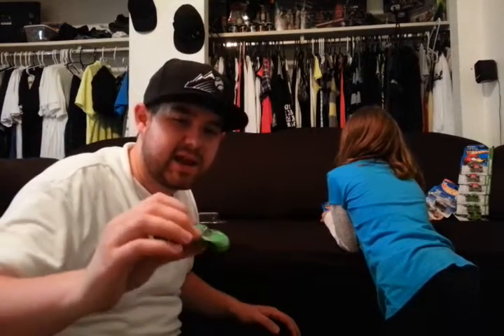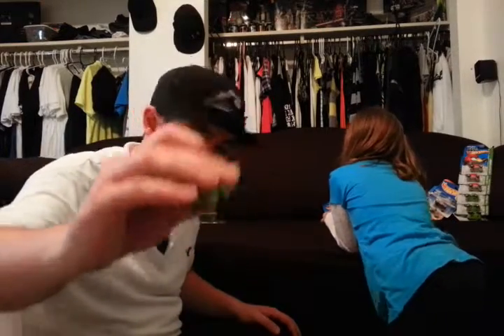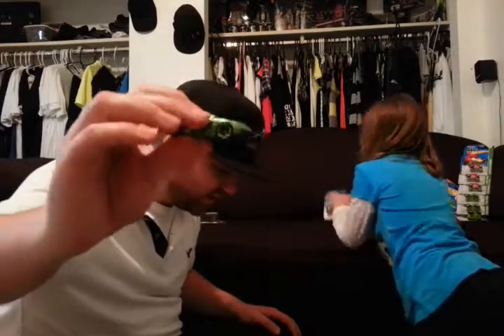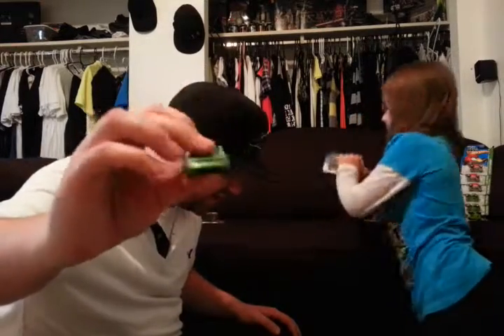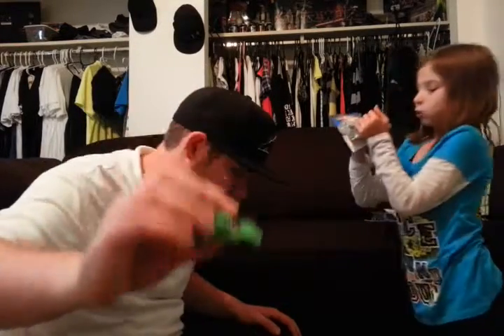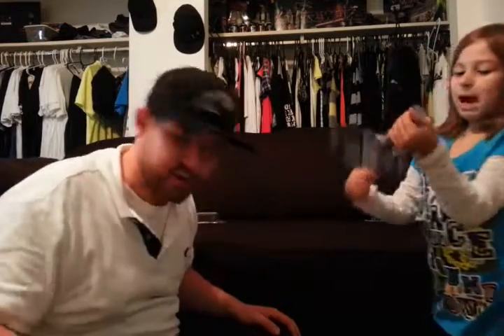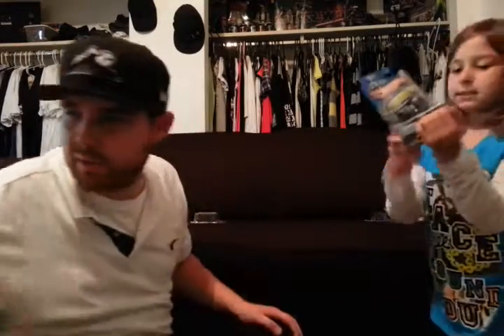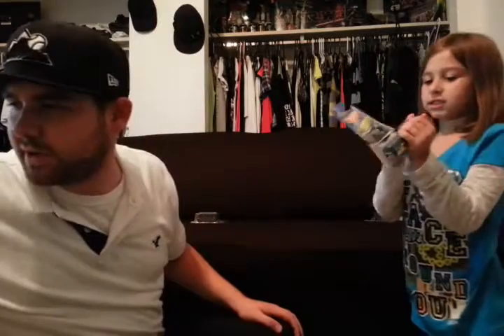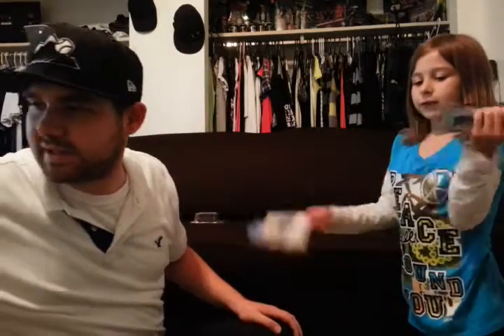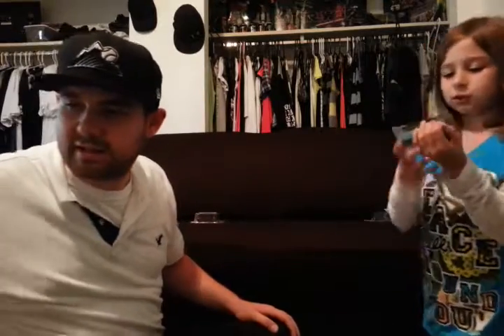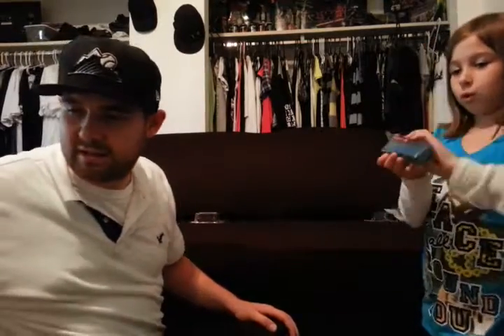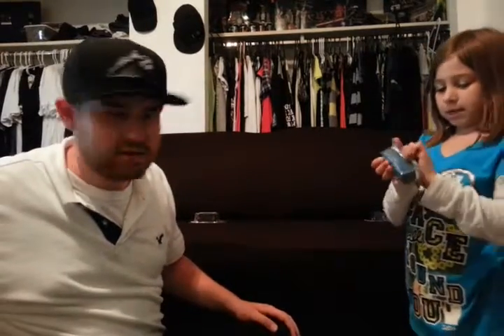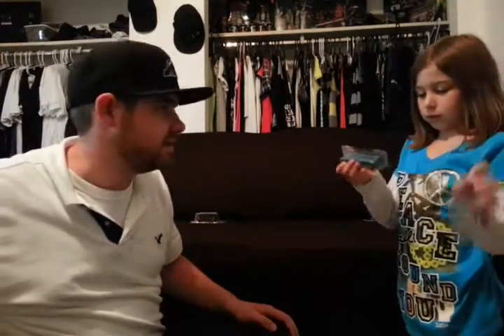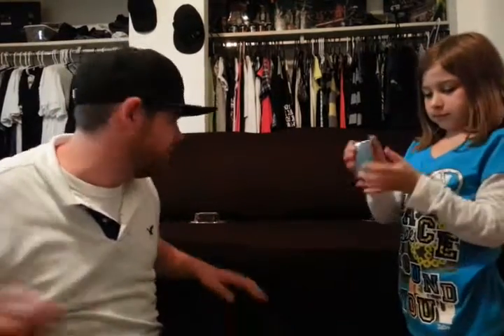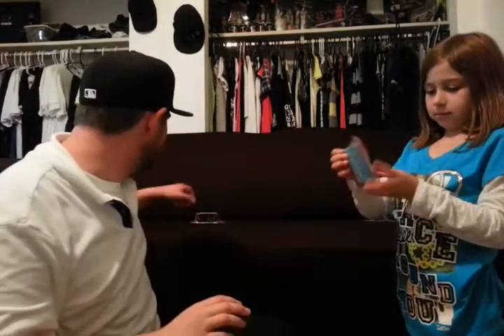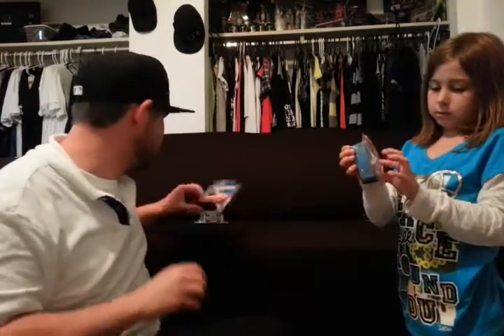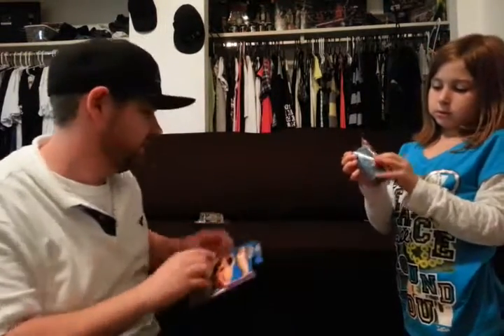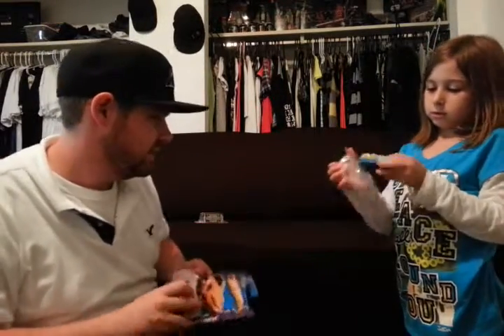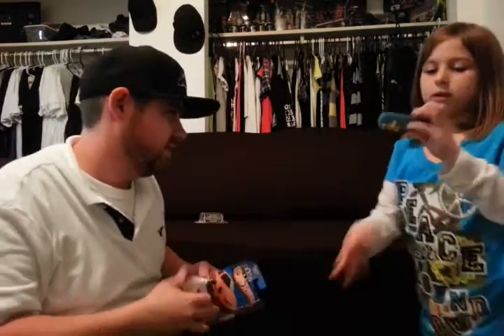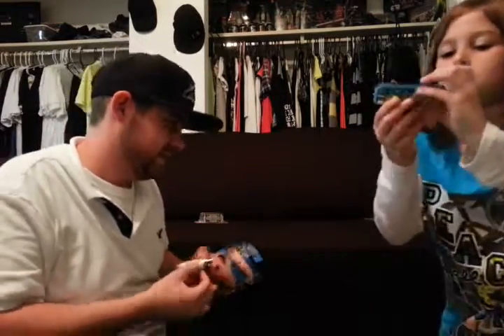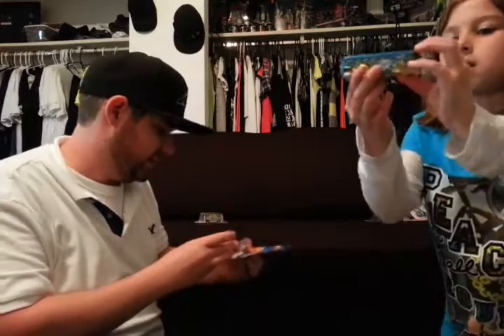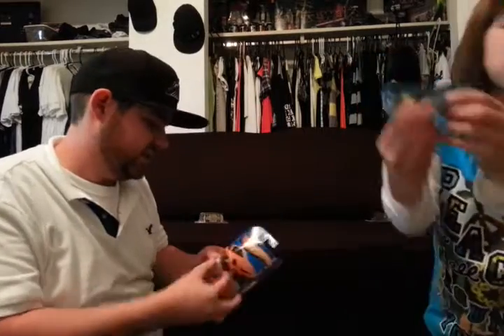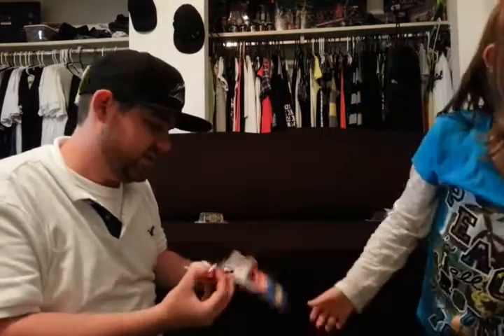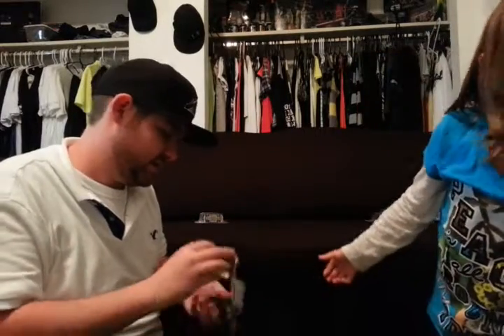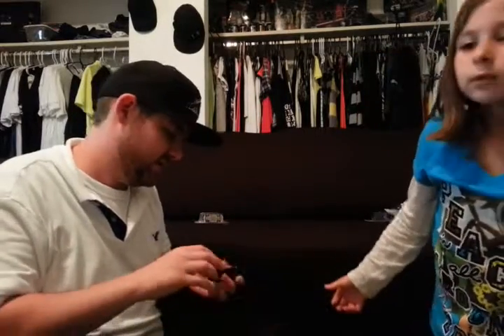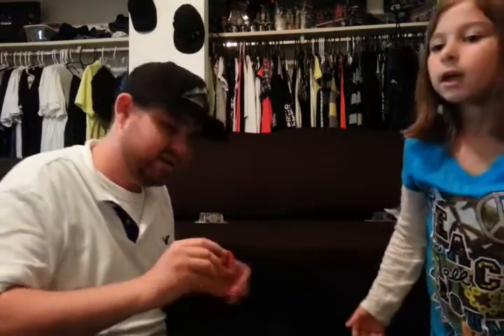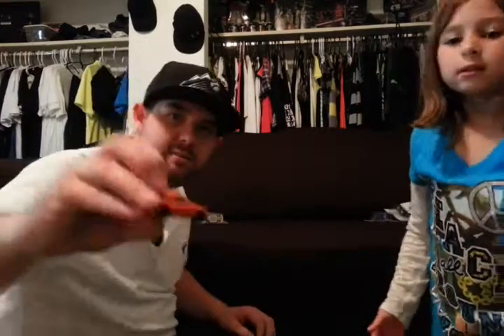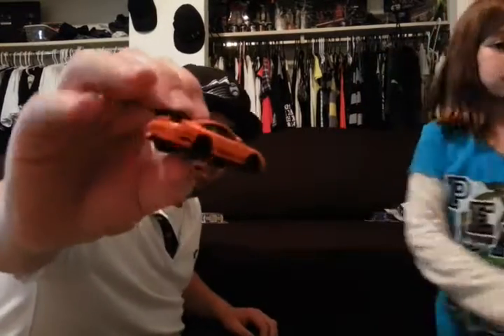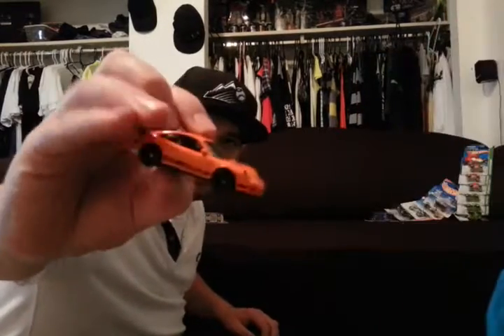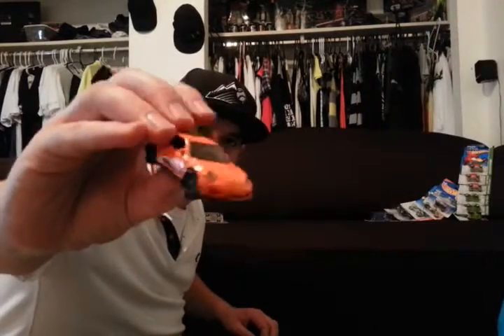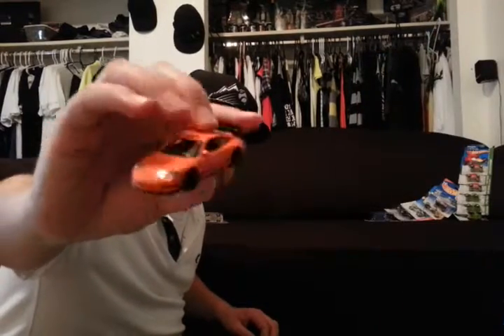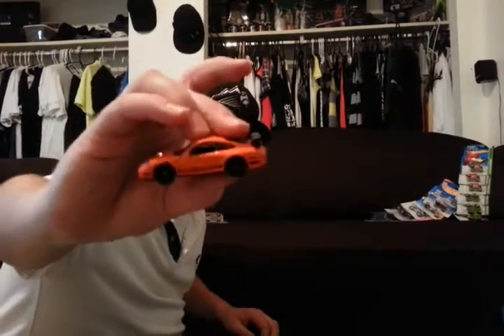Got a Porsche here — I didn't even see what kind it was. Surfing School Bus. Porsche GT3 RS.